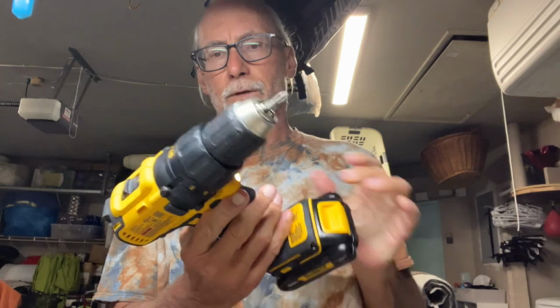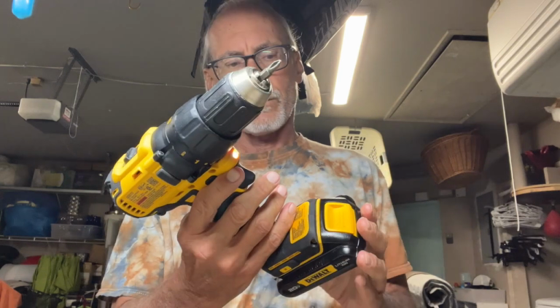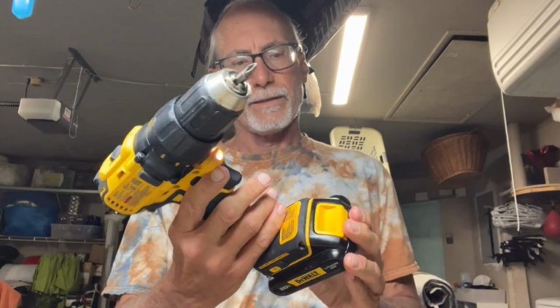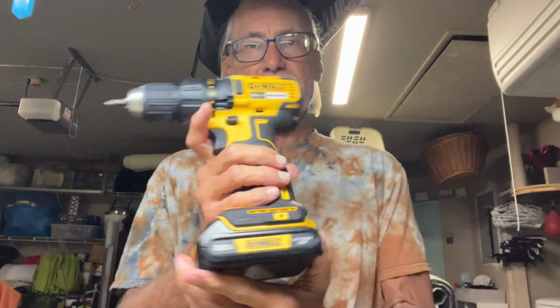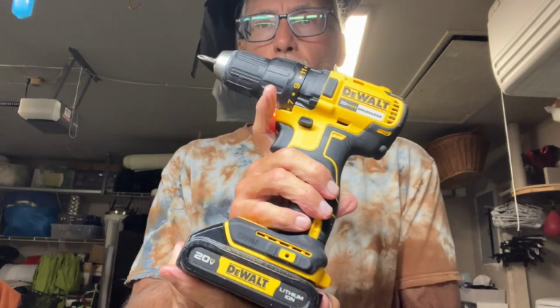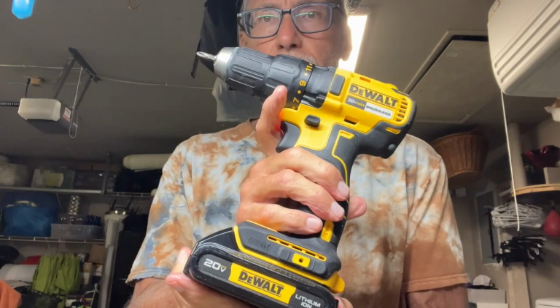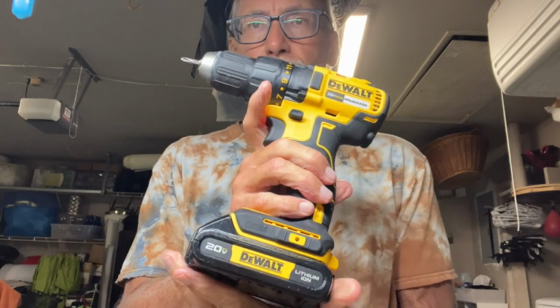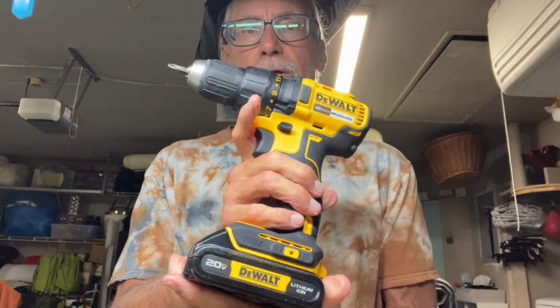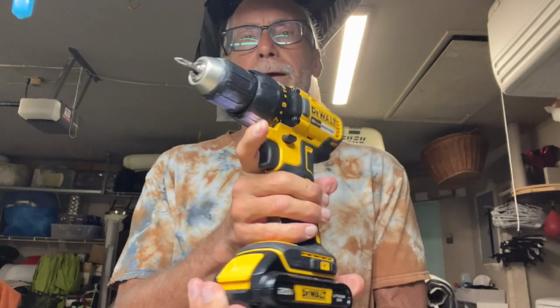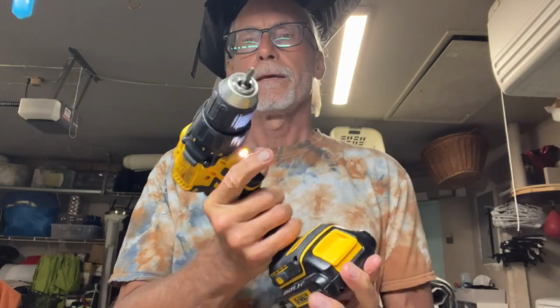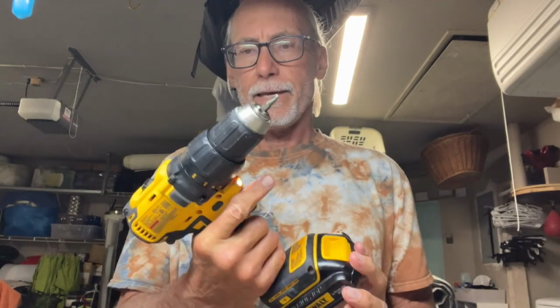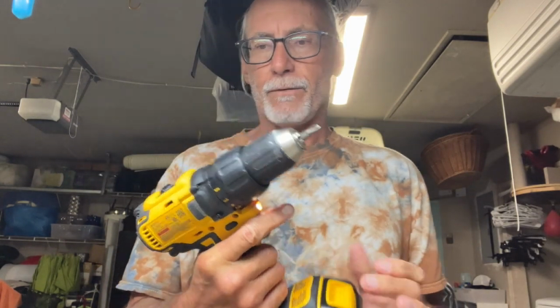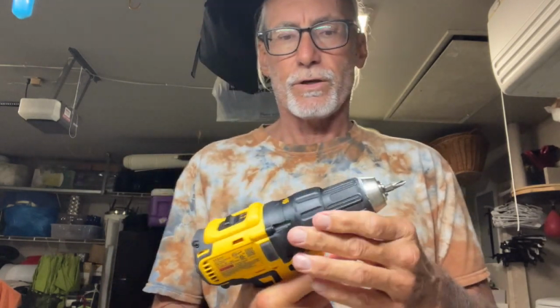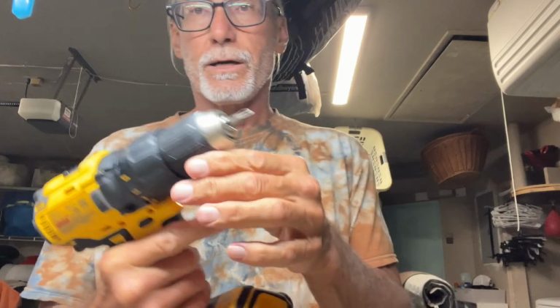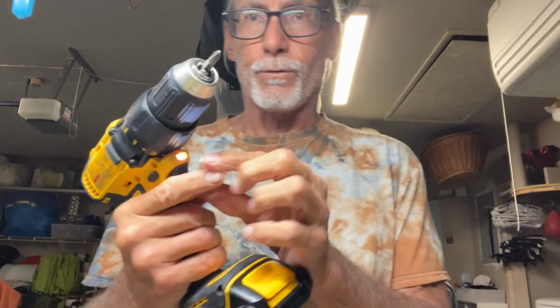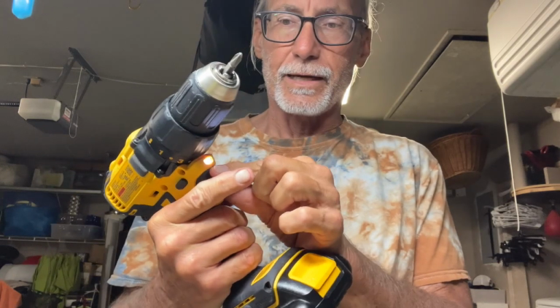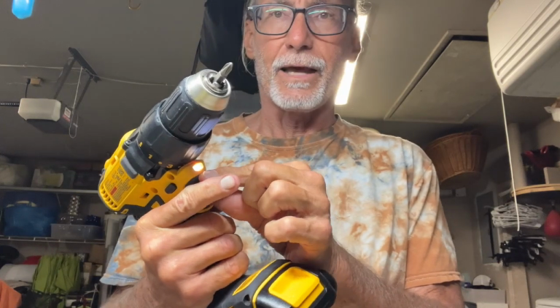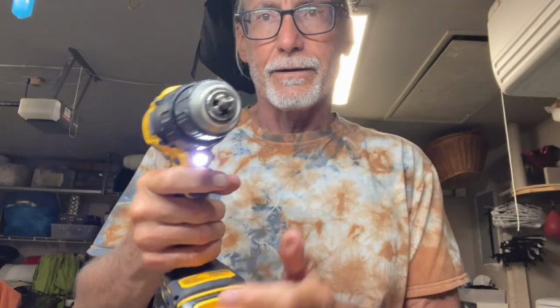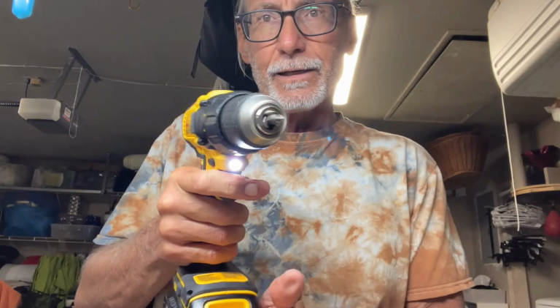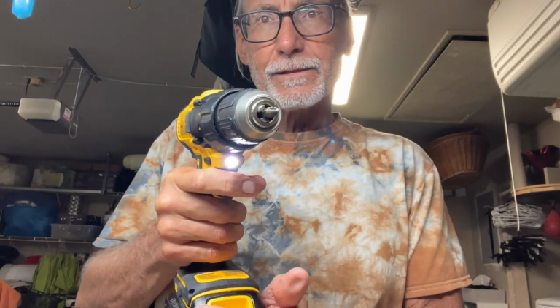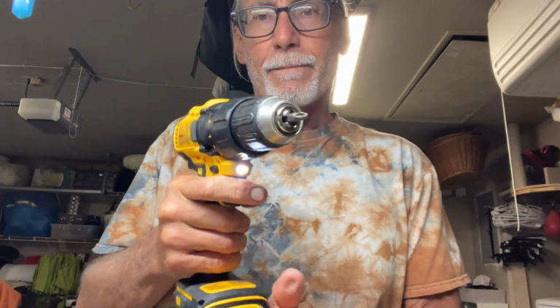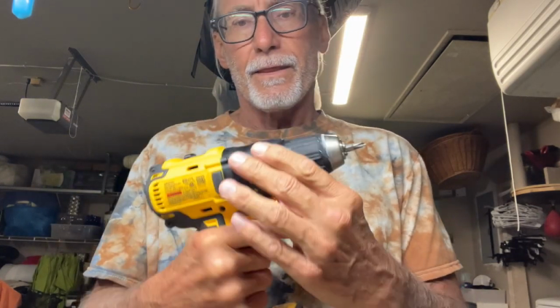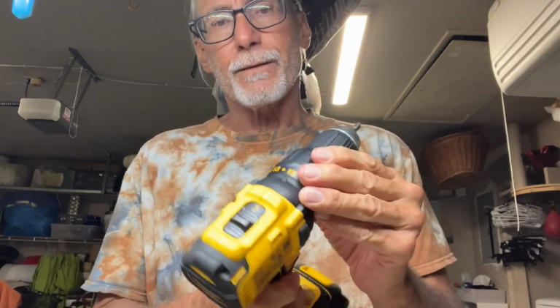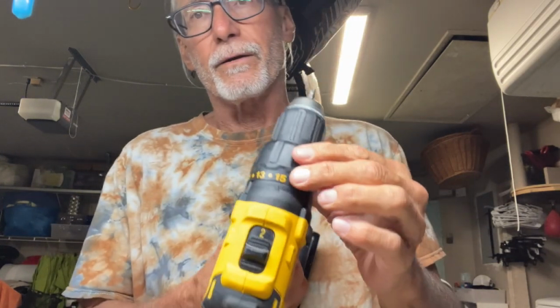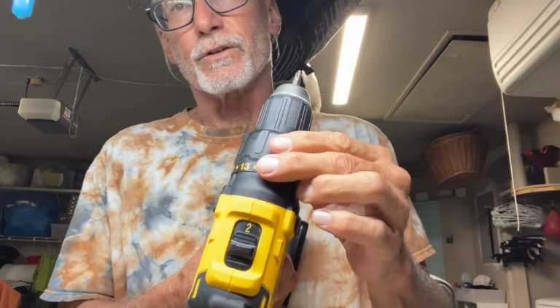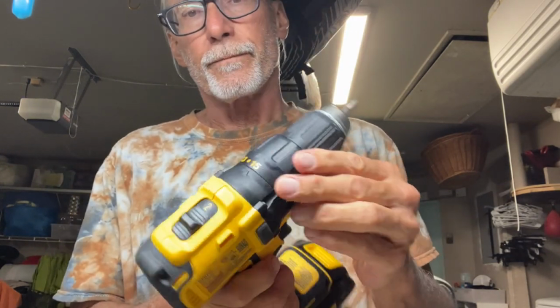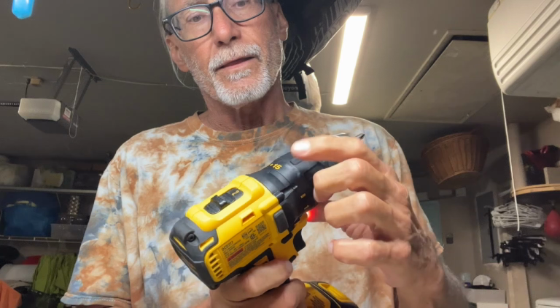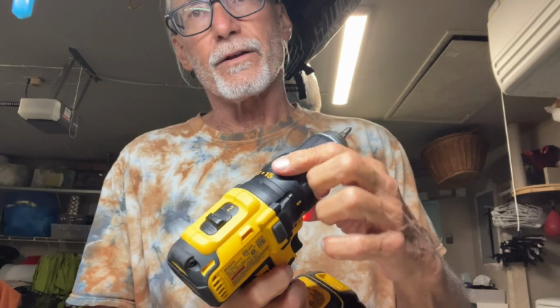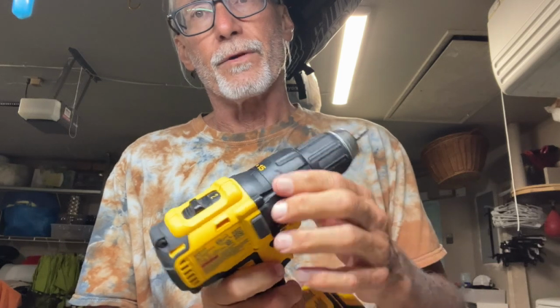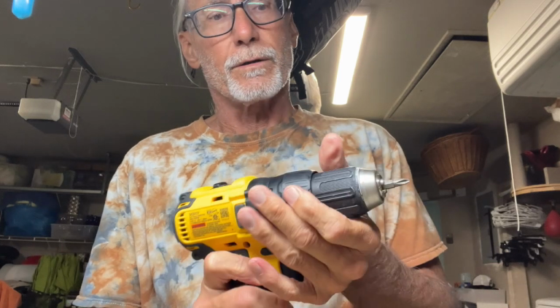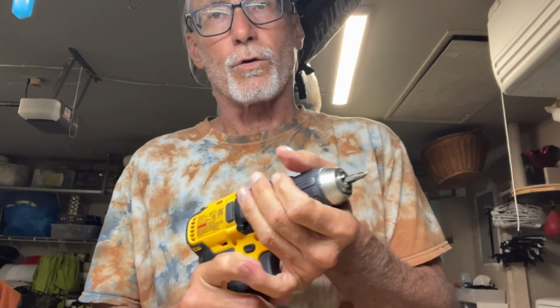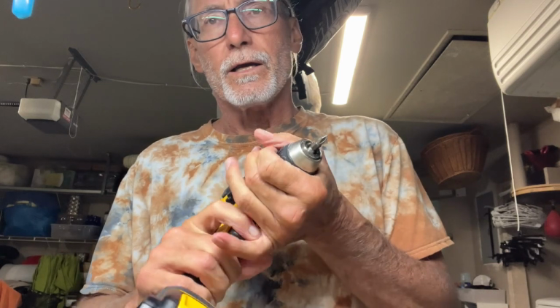This is a DeWalt driver and I want to show you how it works. You've got a little light here, and this up here is the torque — the higher the number, the more torque.